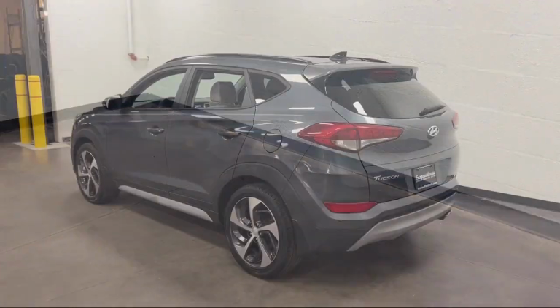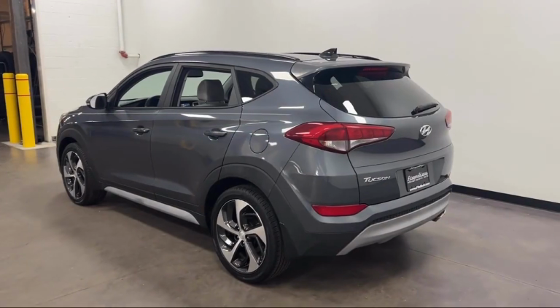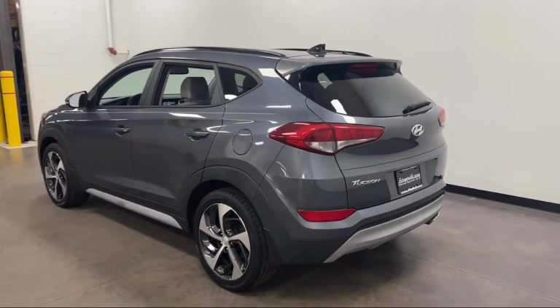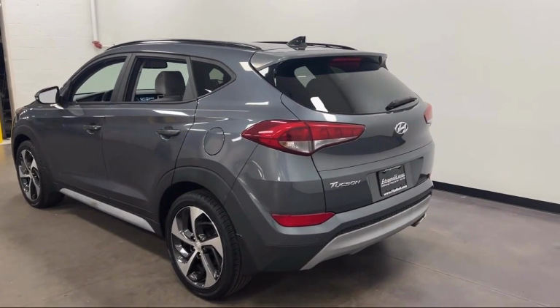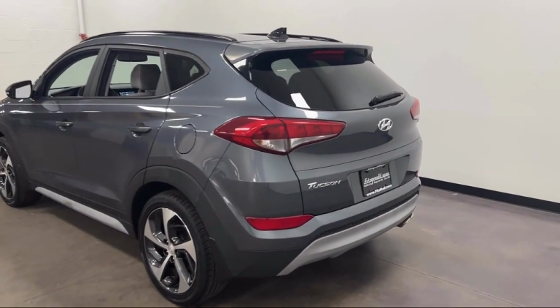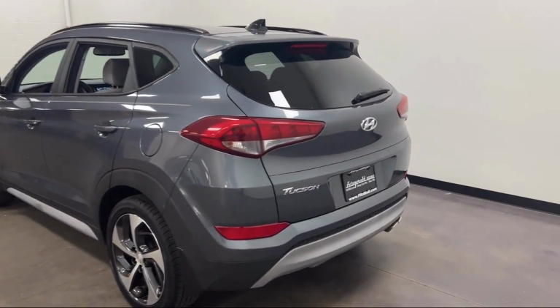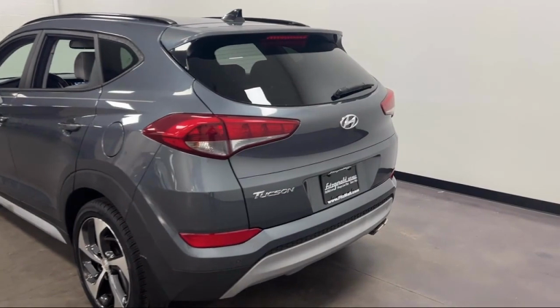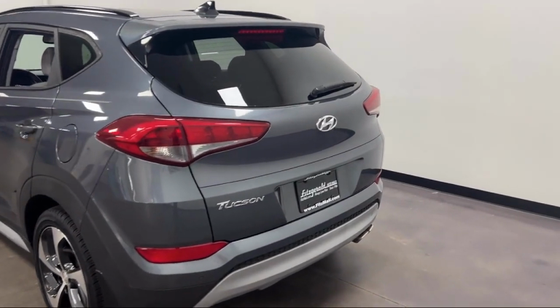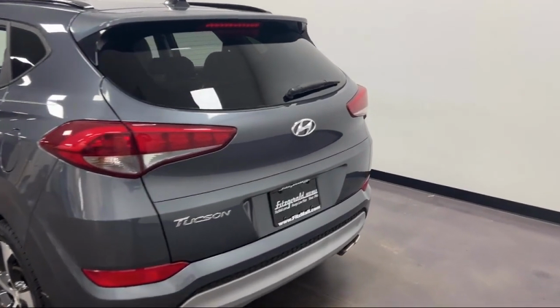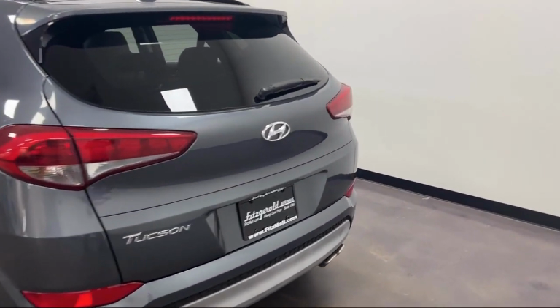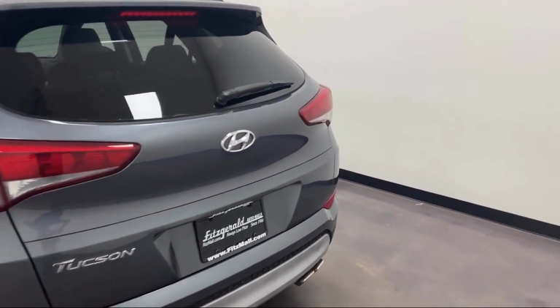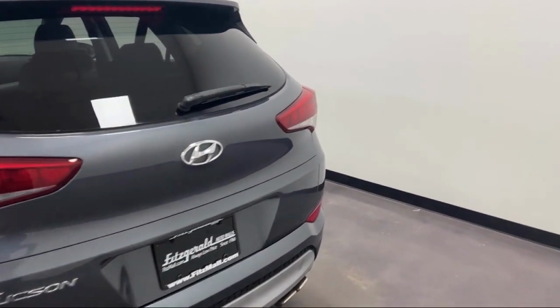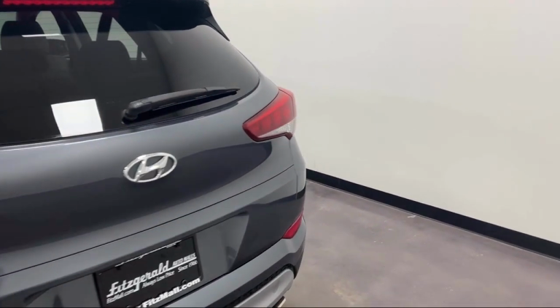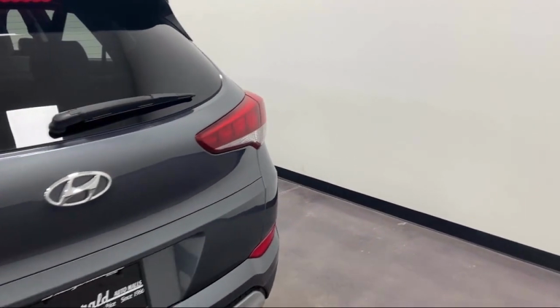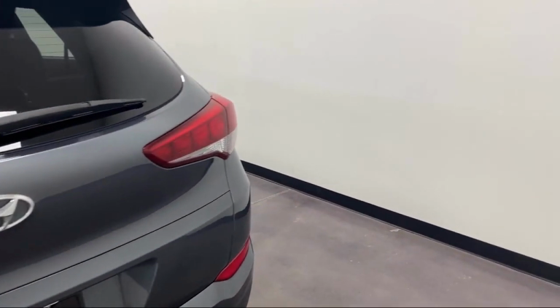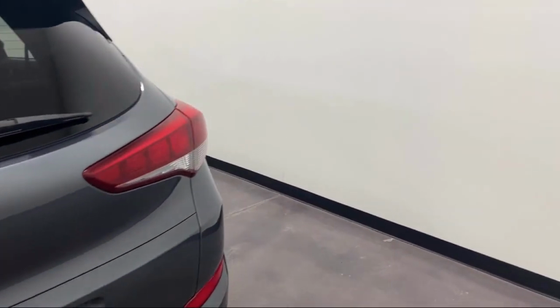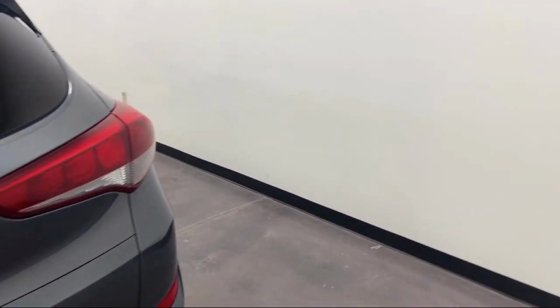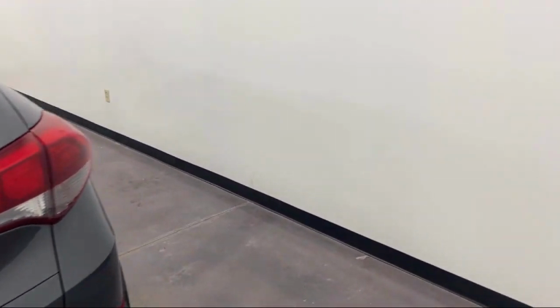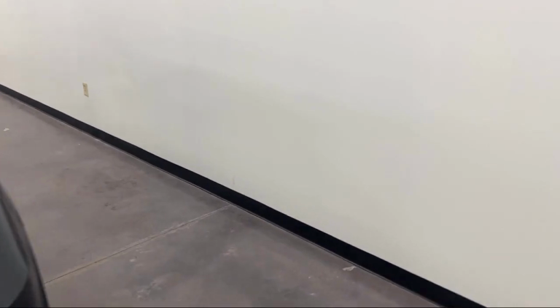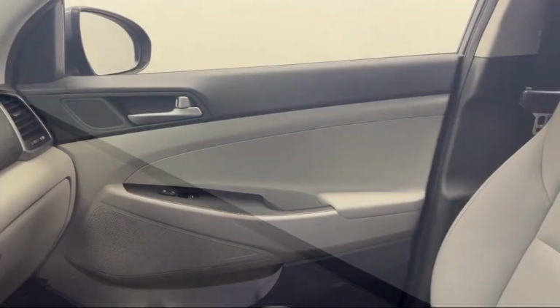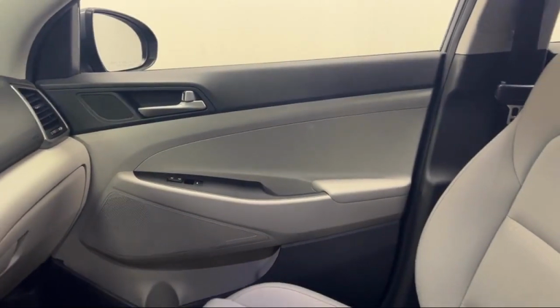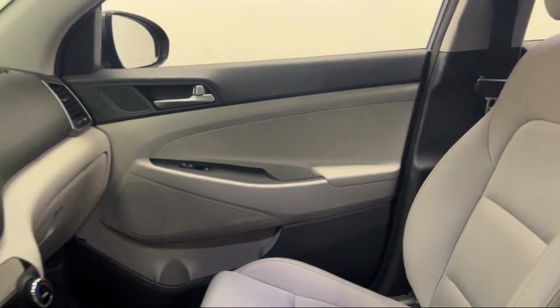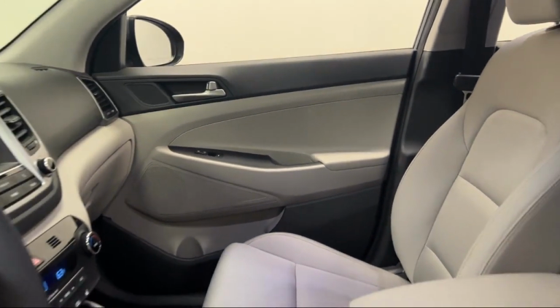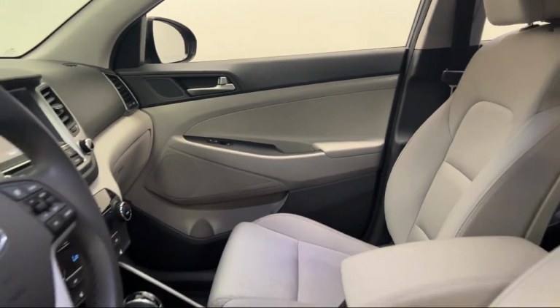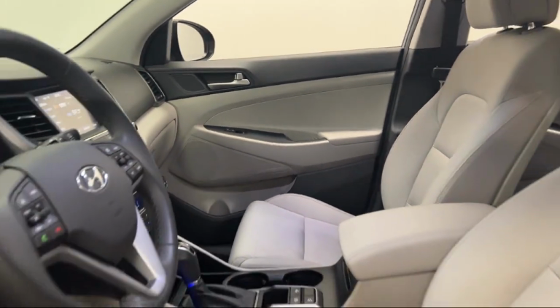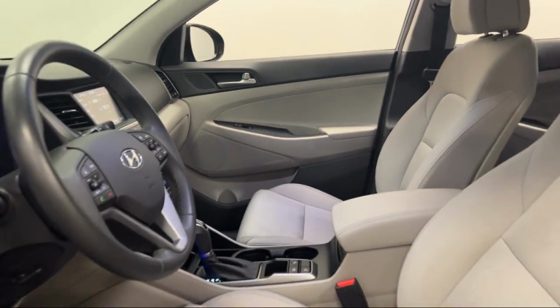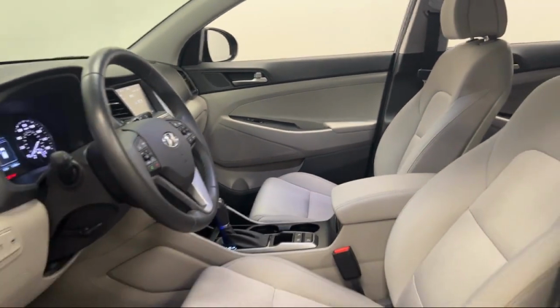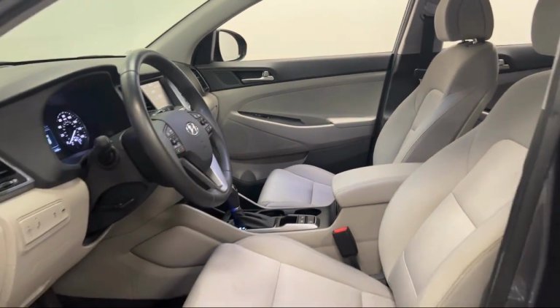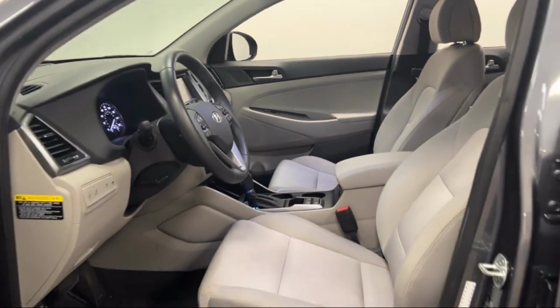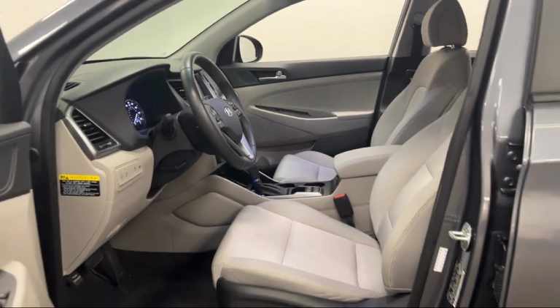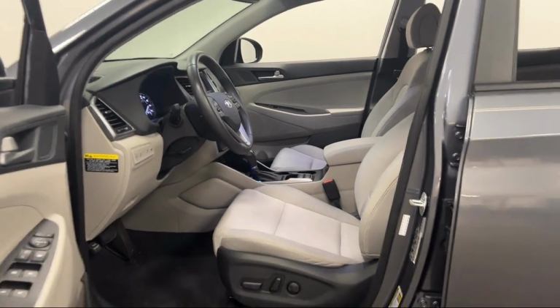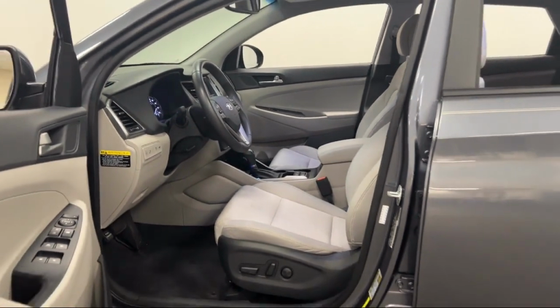One-touch open-close, universal remote transmitter homelink garage door opener, power windows with safety reverse, six-speaker audio system, drive mode selector, rear side curtain airbags, and has less than 20,000 miles on the odometer.